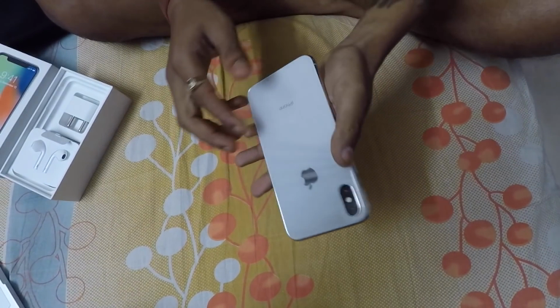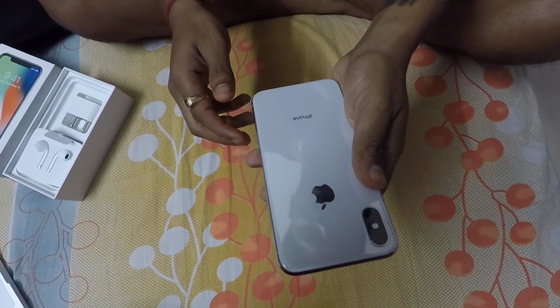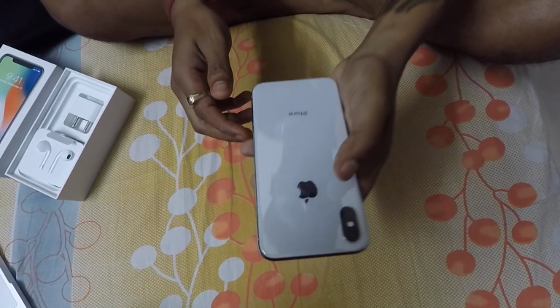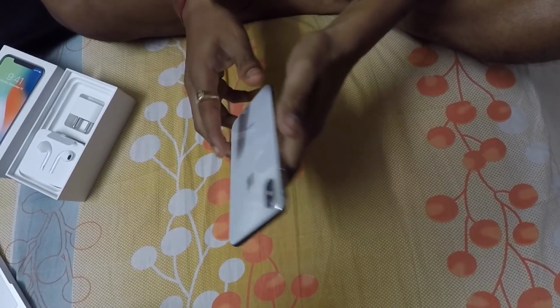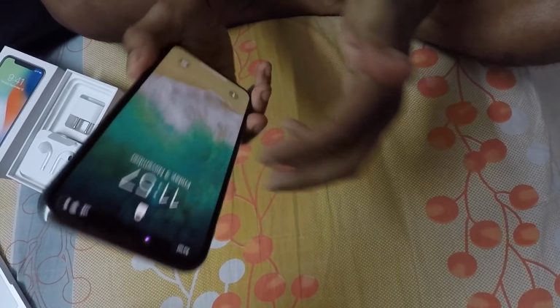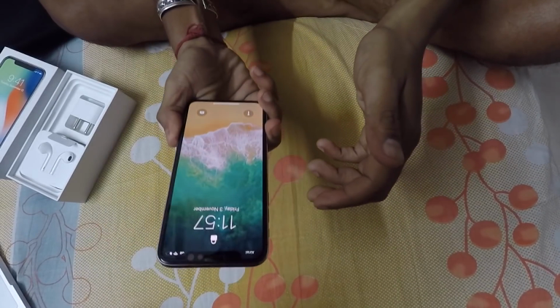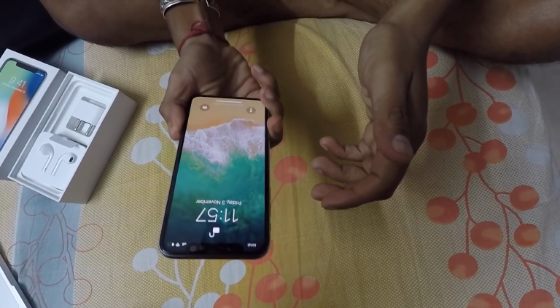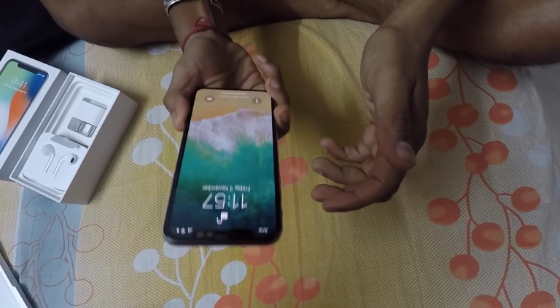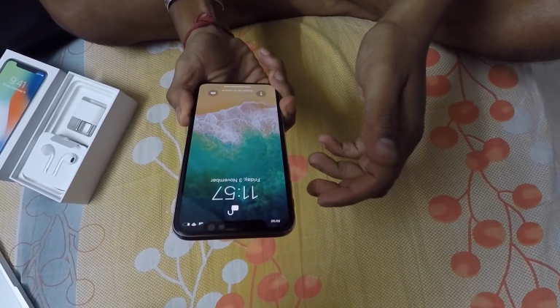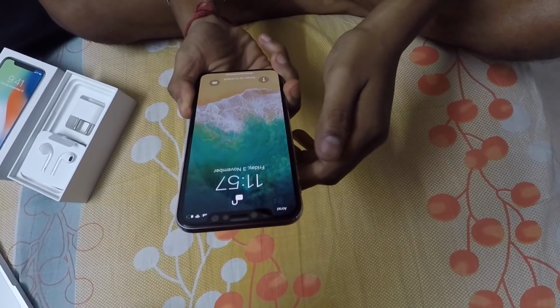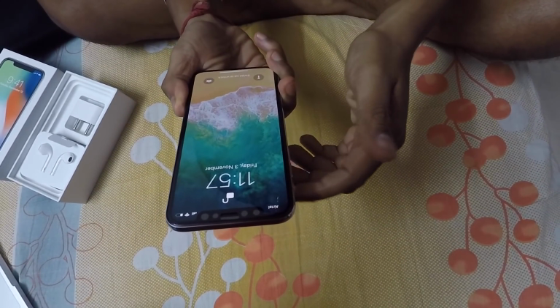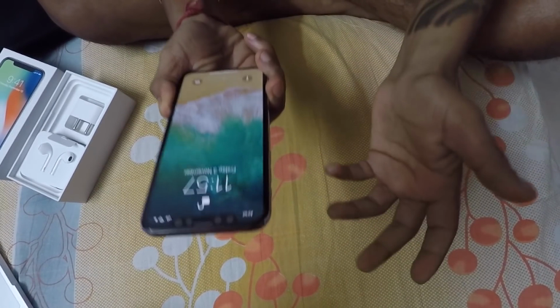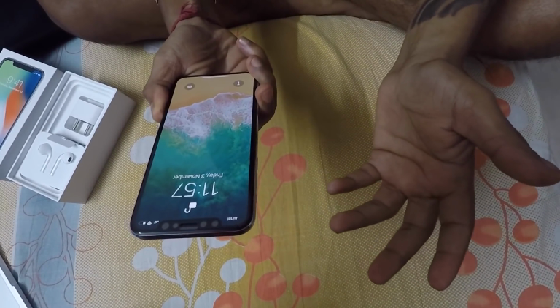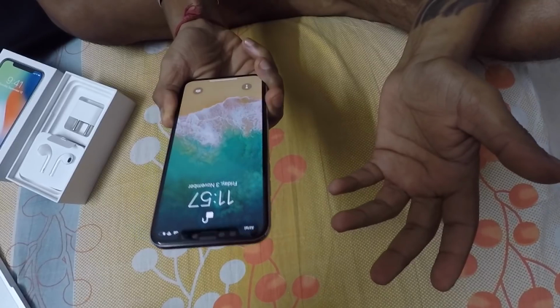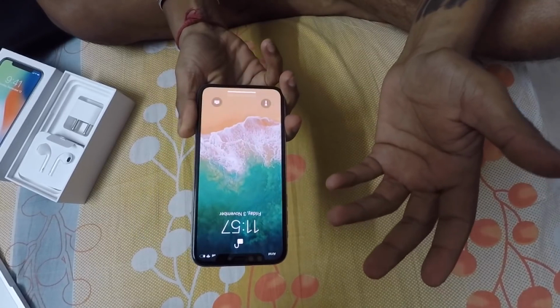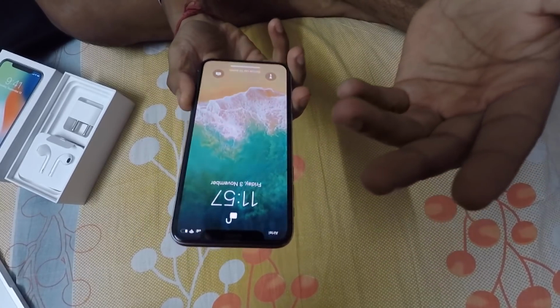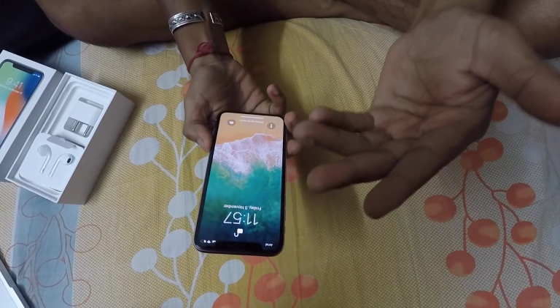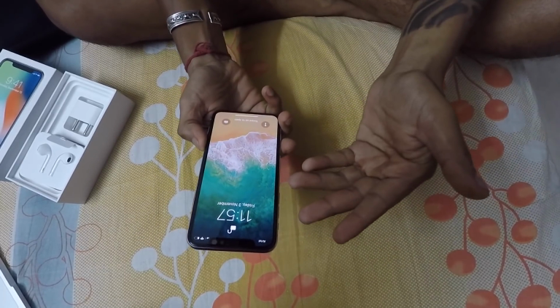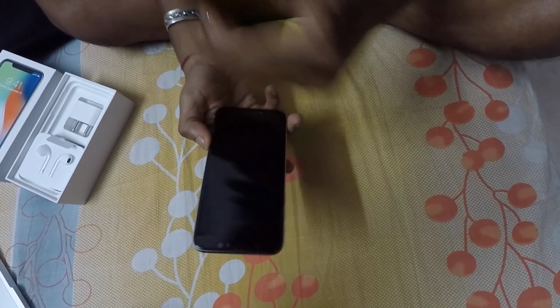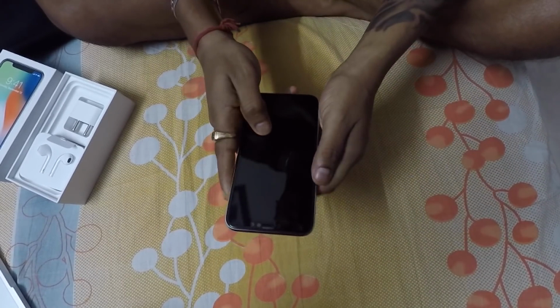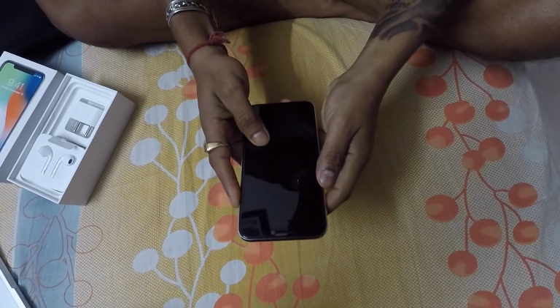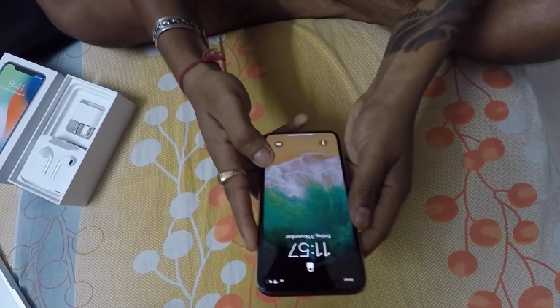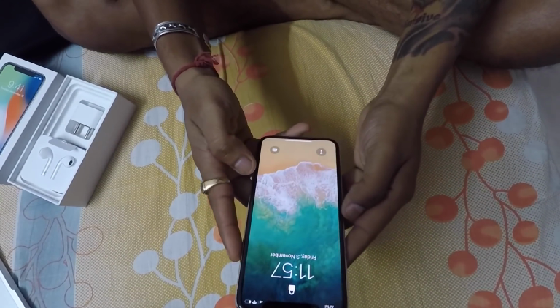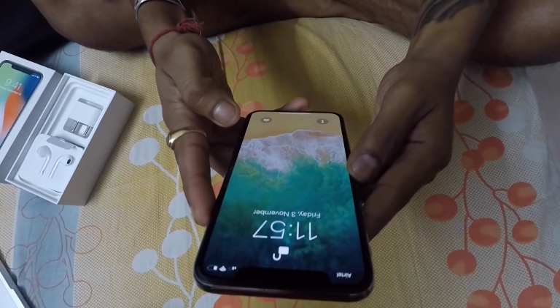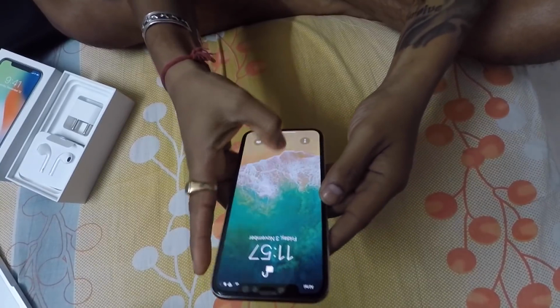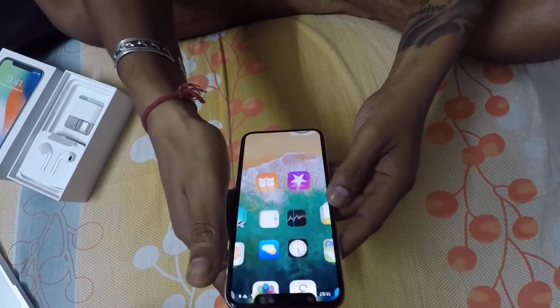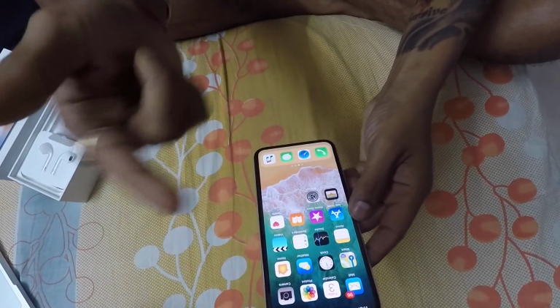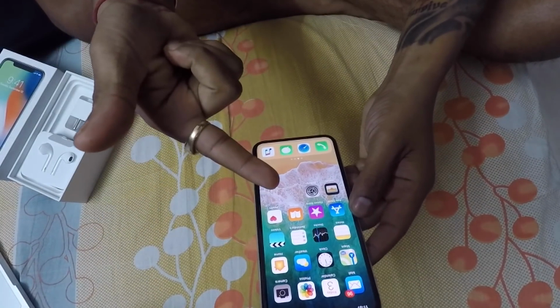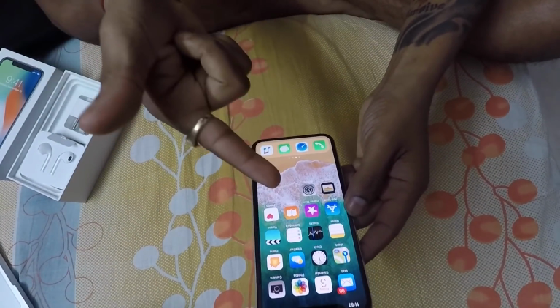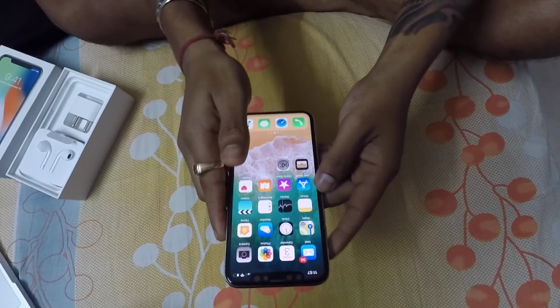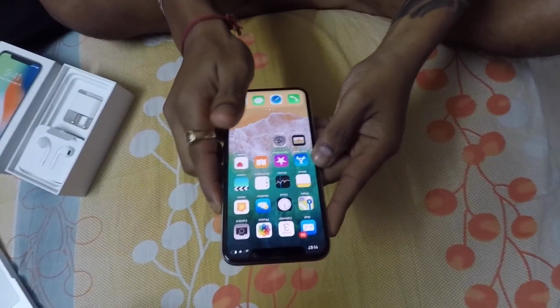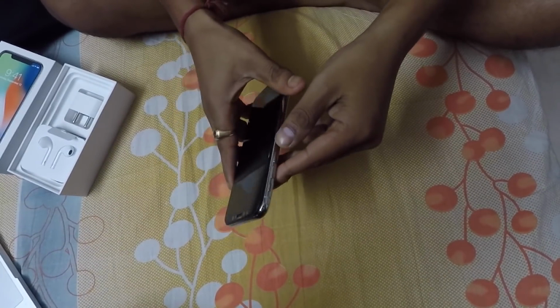This phone has no home button — it's all about Face ID. It recognizes your face and you just swipe up. See how it runs — that's how smooth it is.